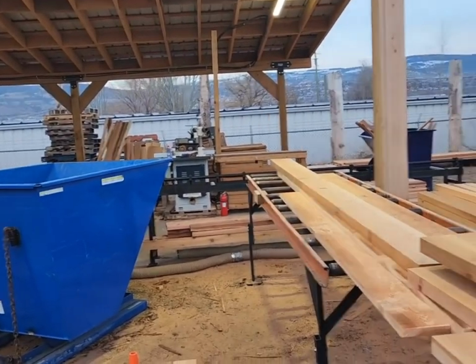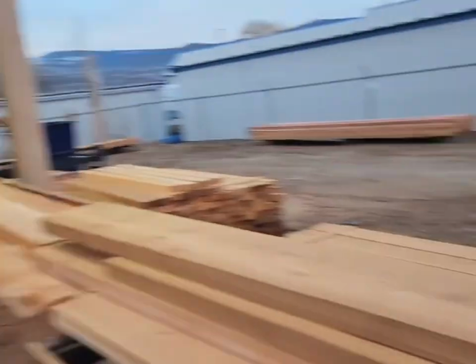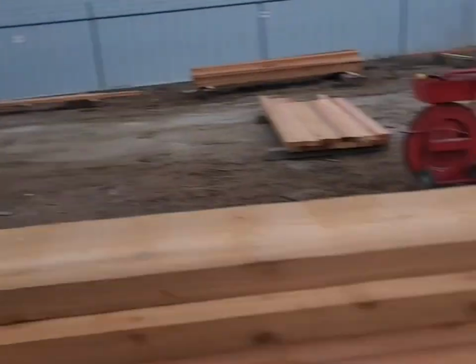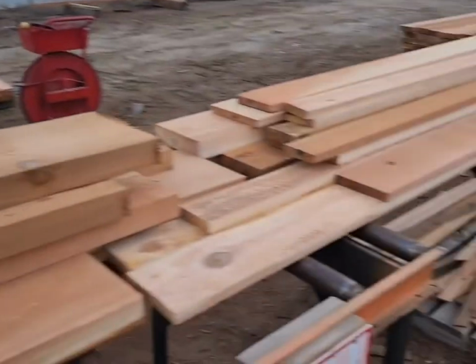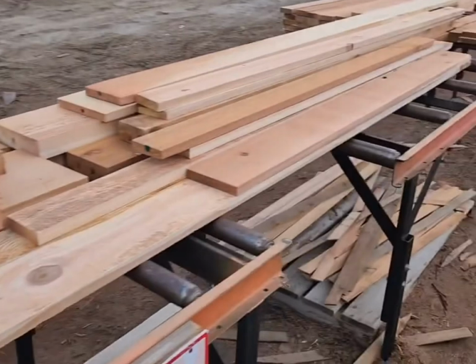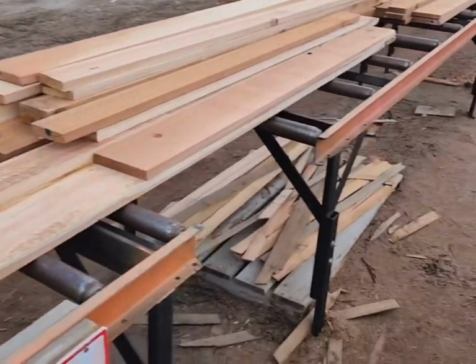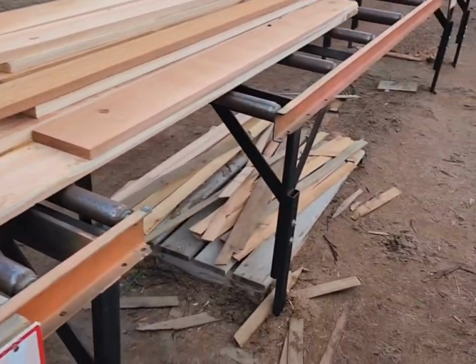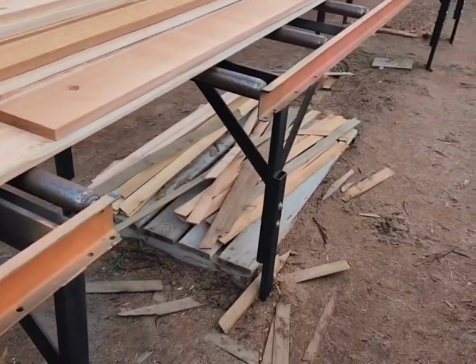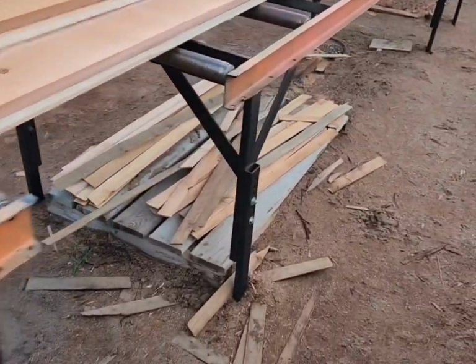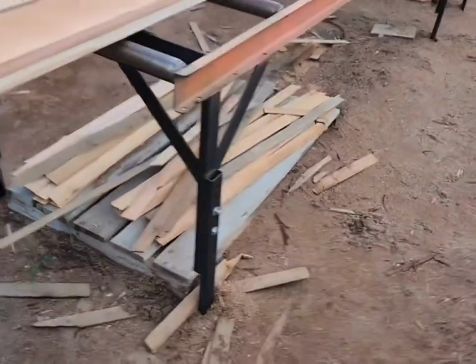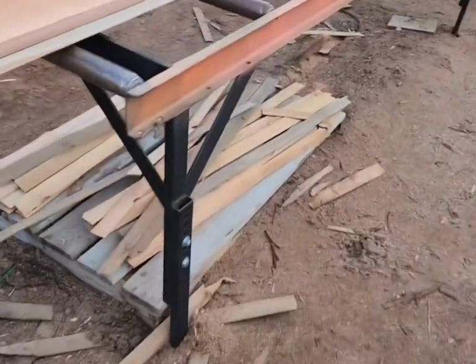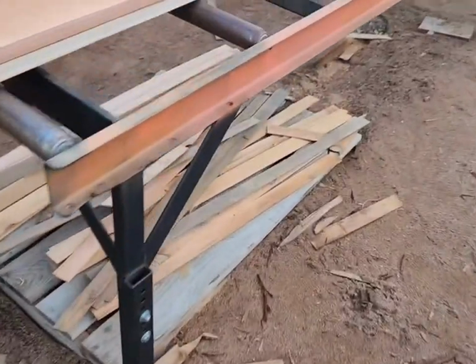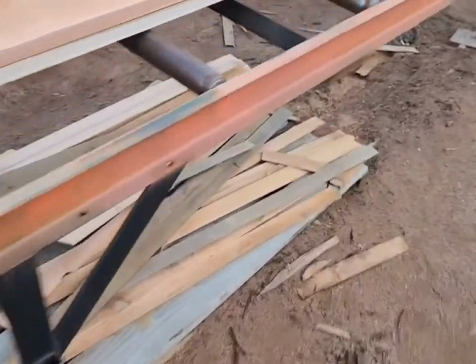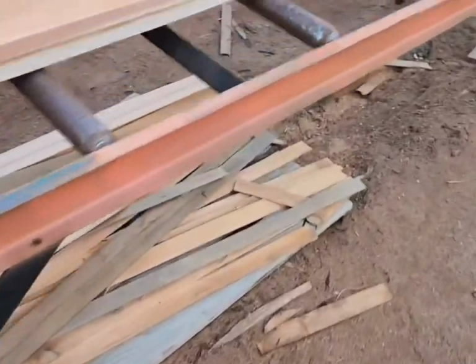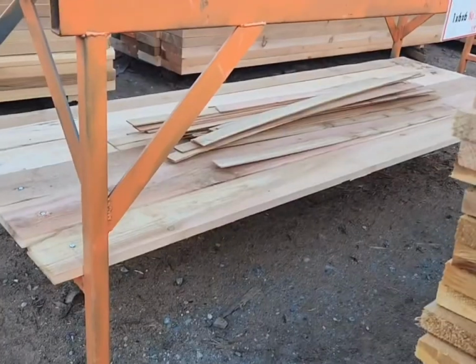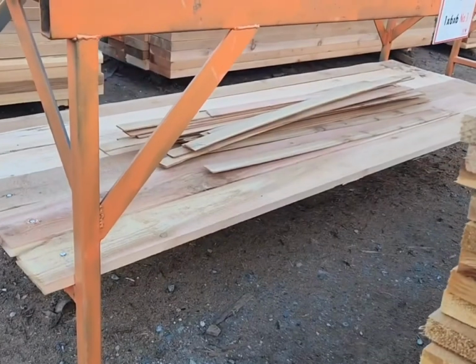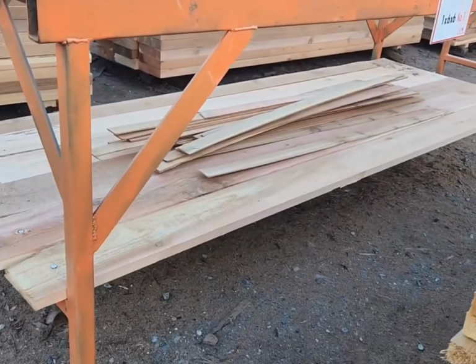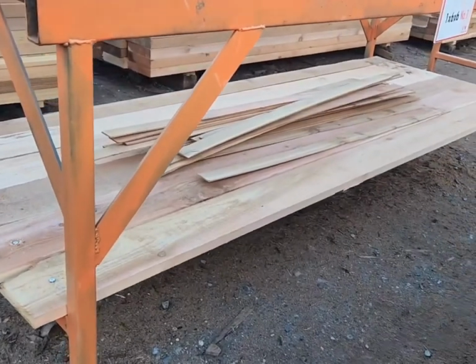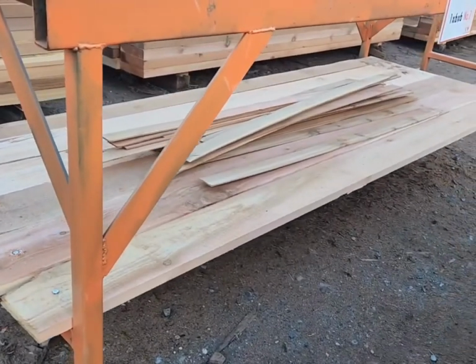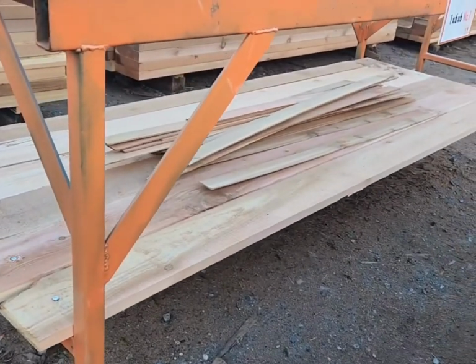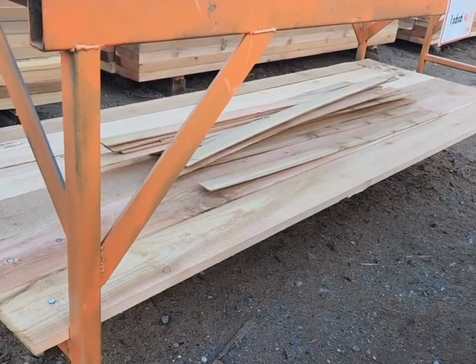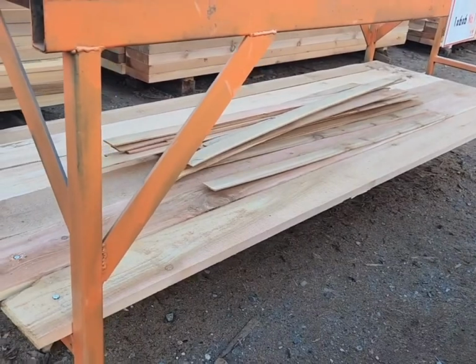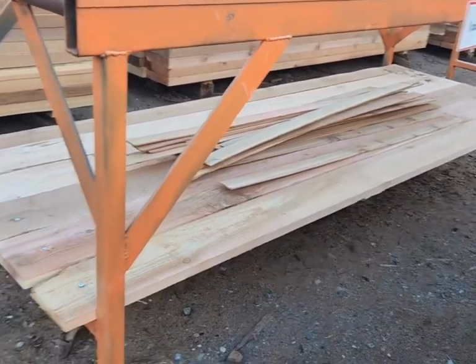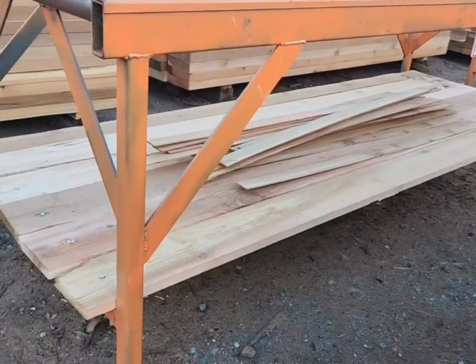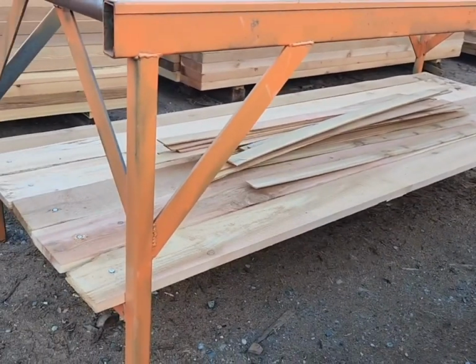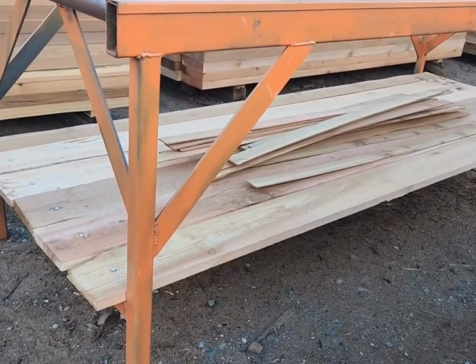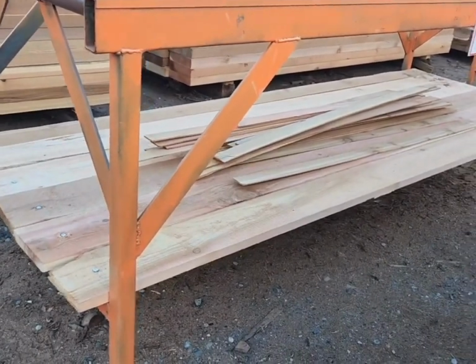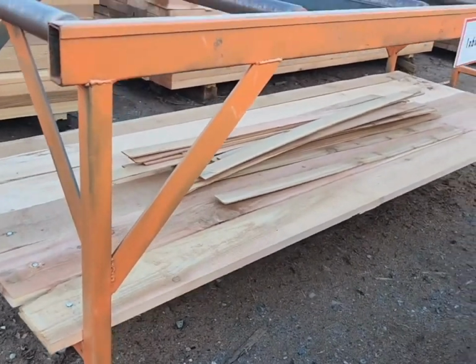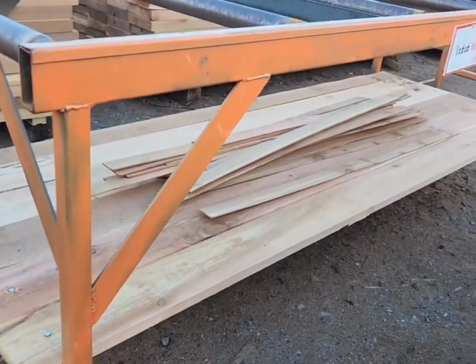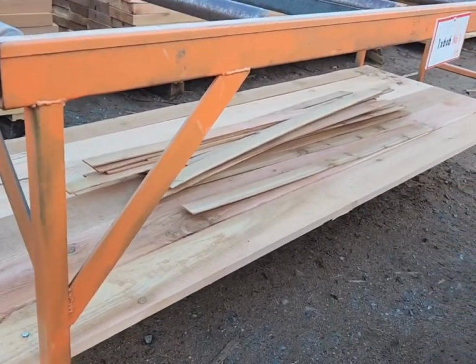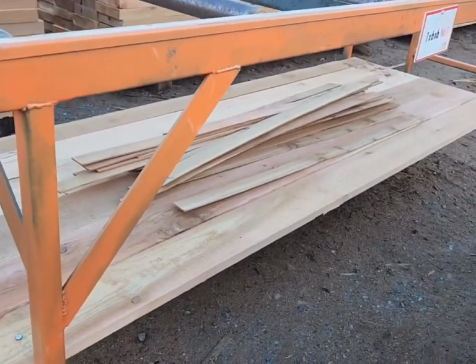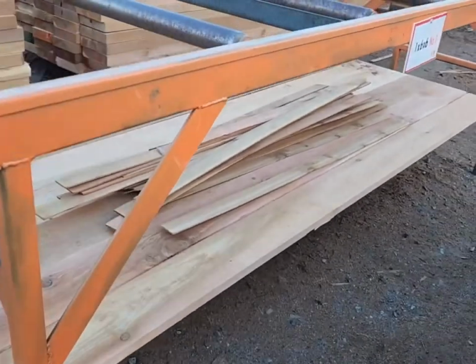Steve Fulcher realized there was a lot of wasted motion and damage to a lath underneath, so he added some new stations so we don't have to waste as much motion.